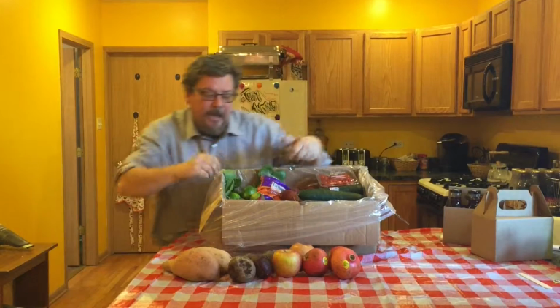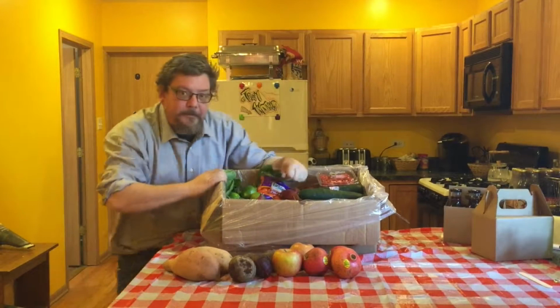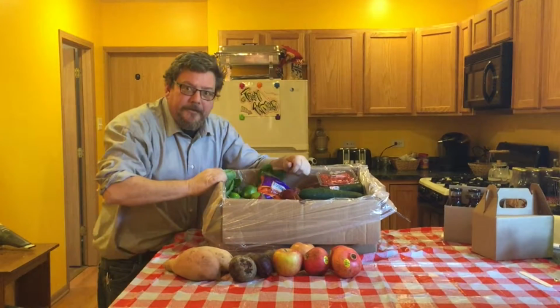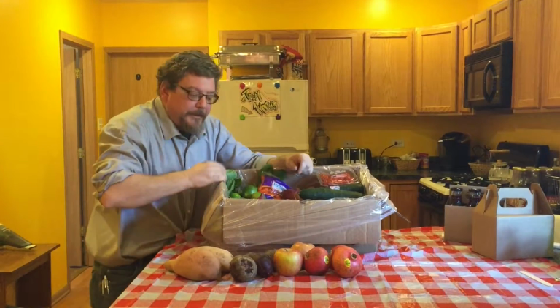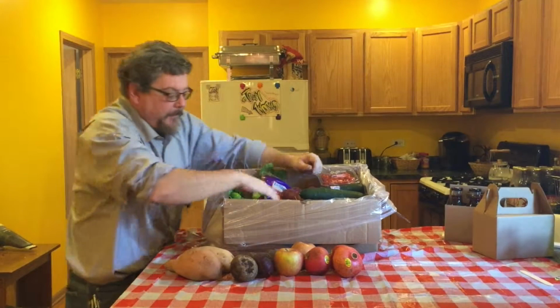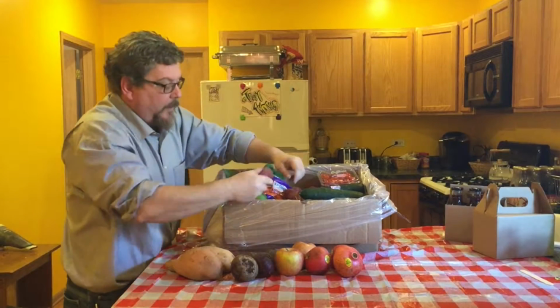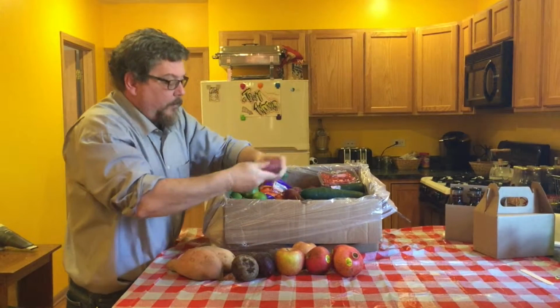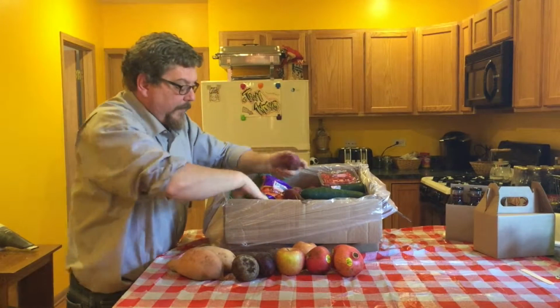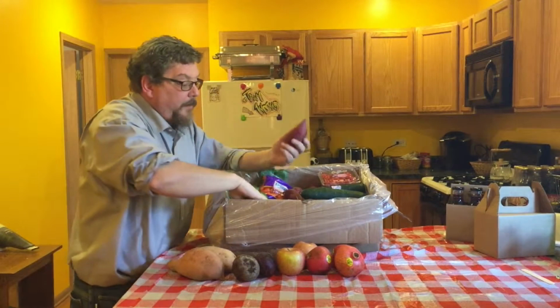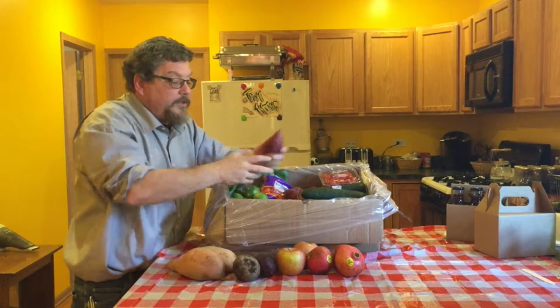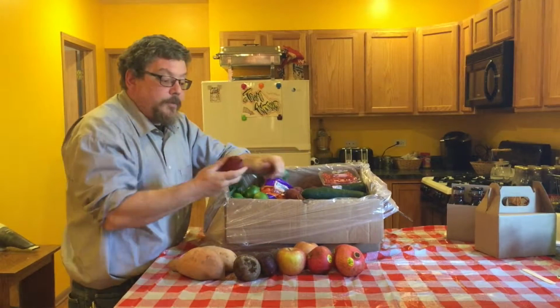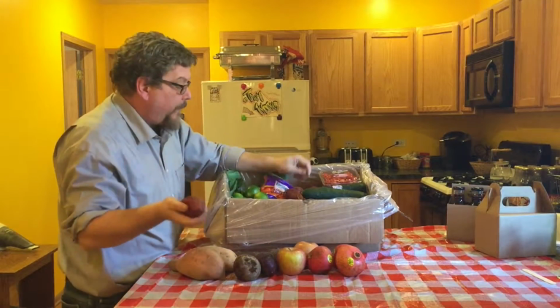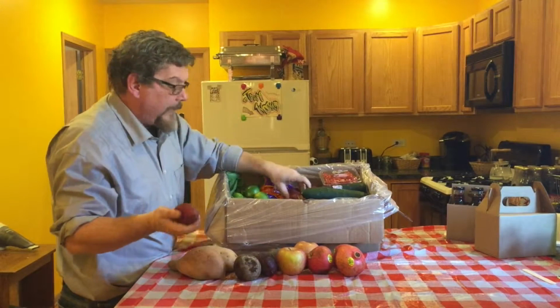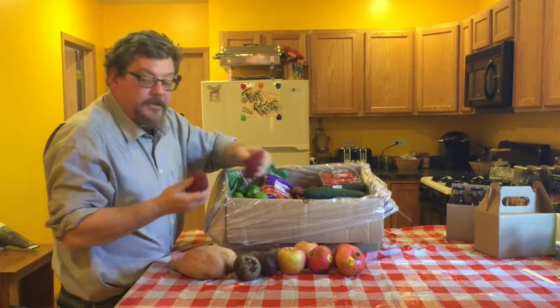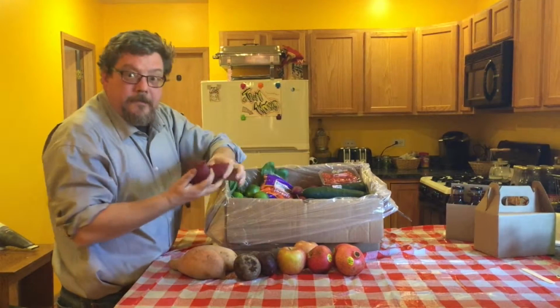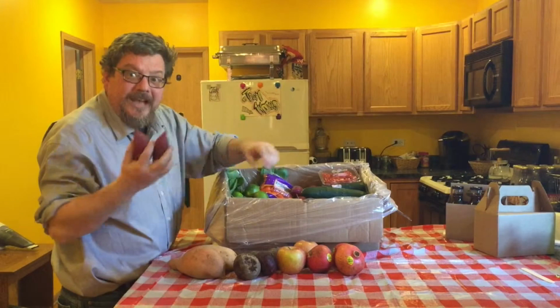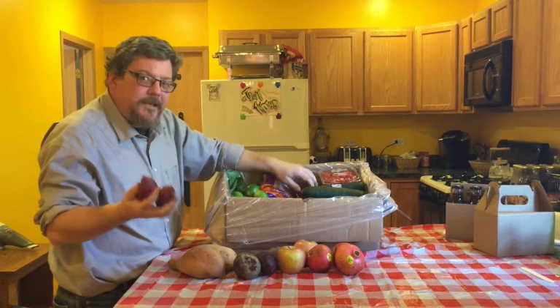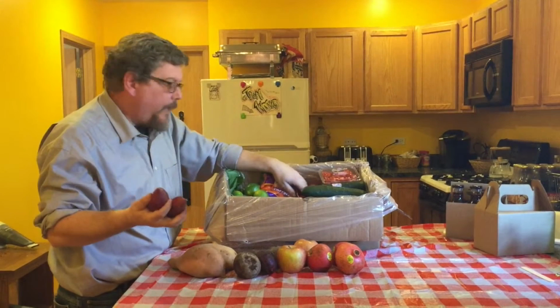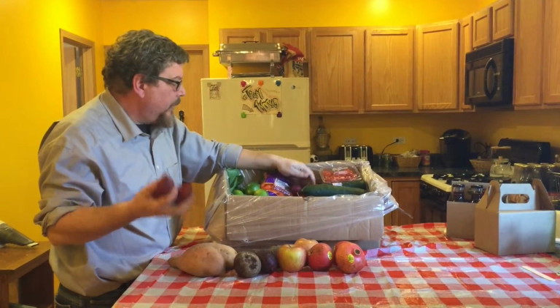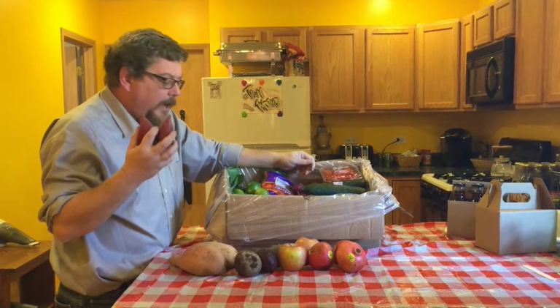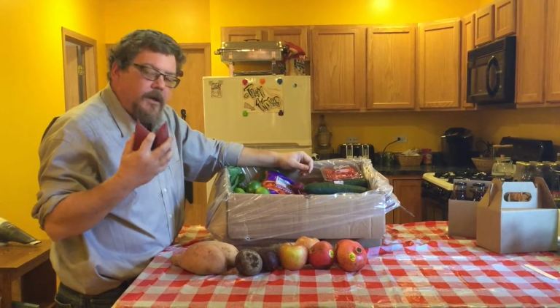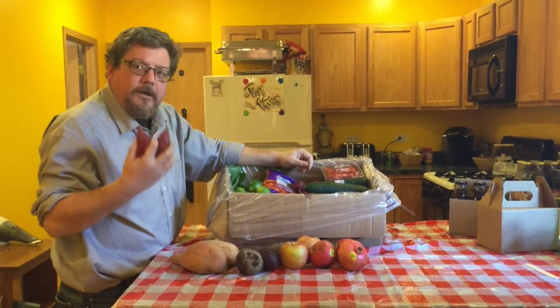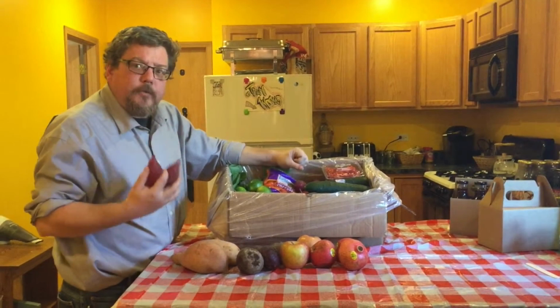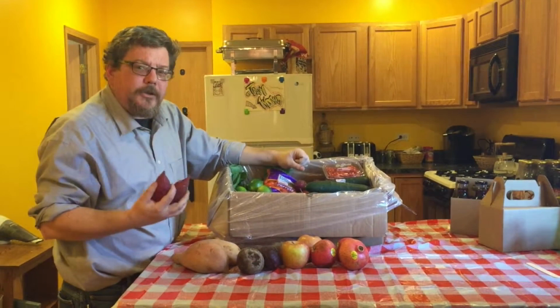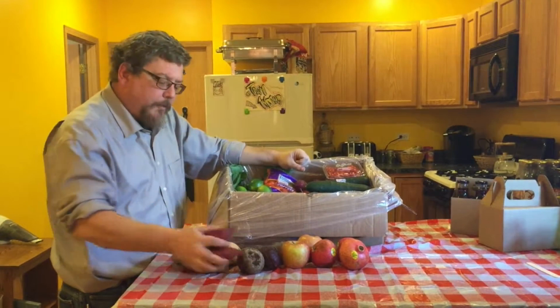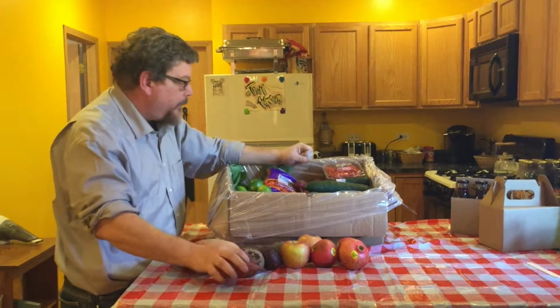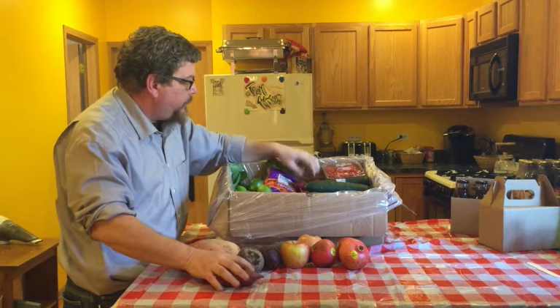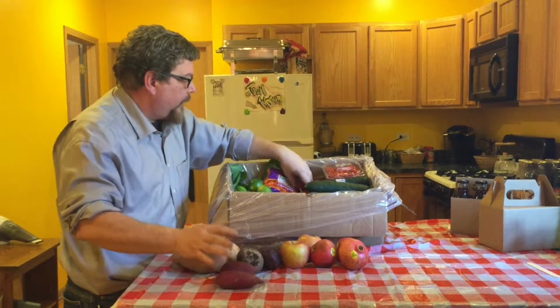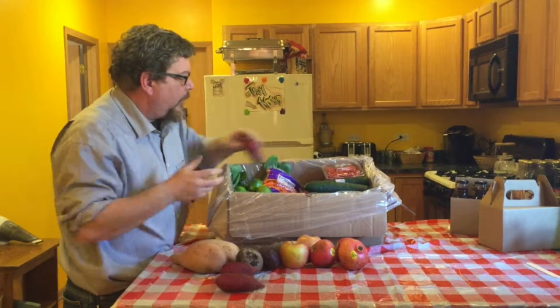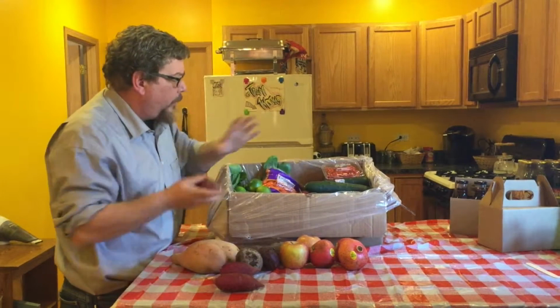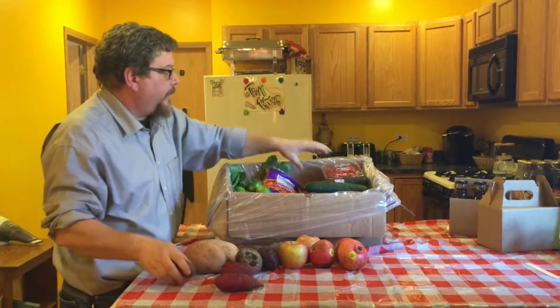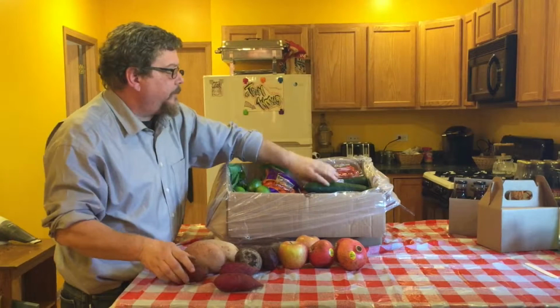I'm gonna step around a little bit. Oh, these are really special yams — these are Mizaki yams, and these are a lot richer than your regular yams. These are all organic items.